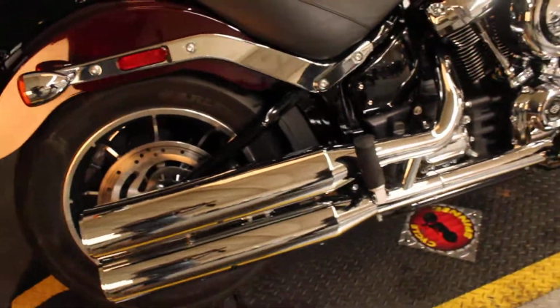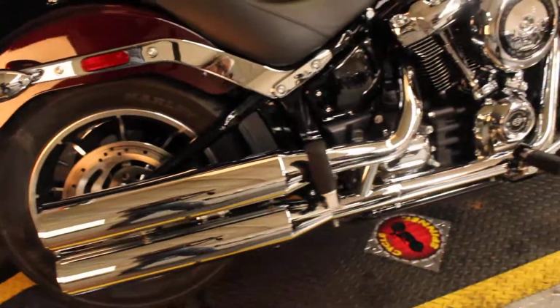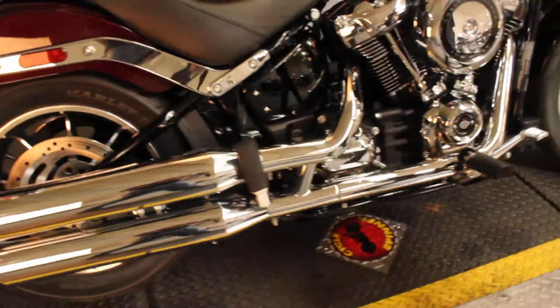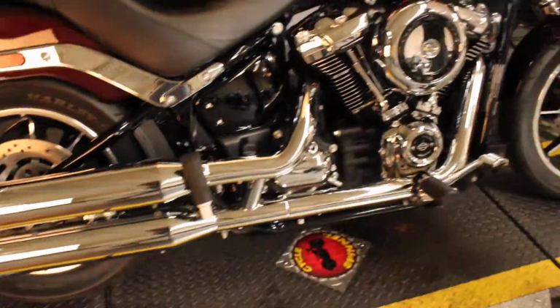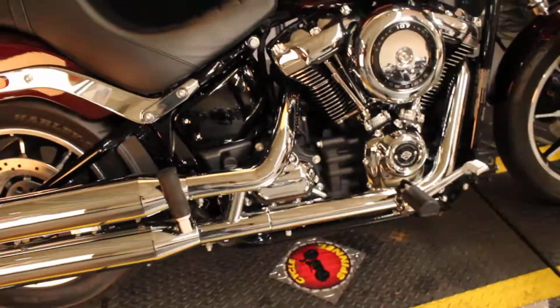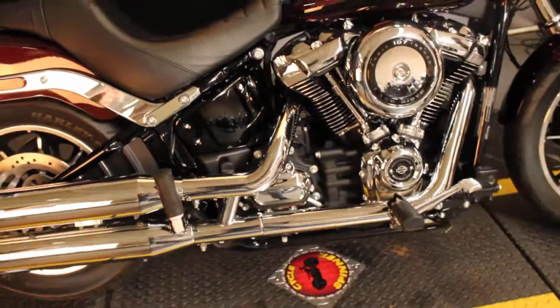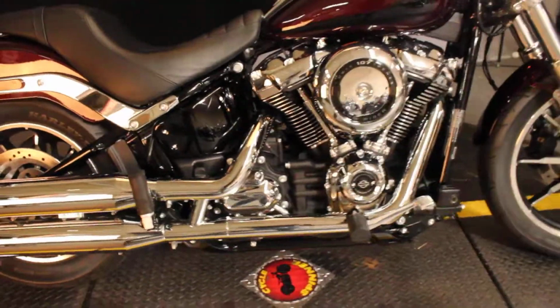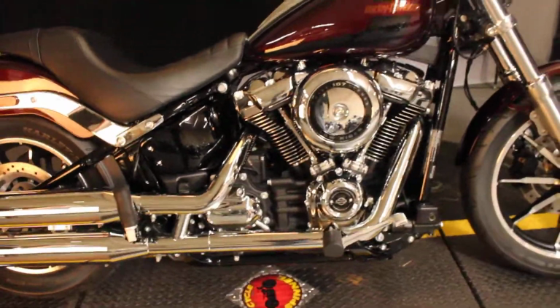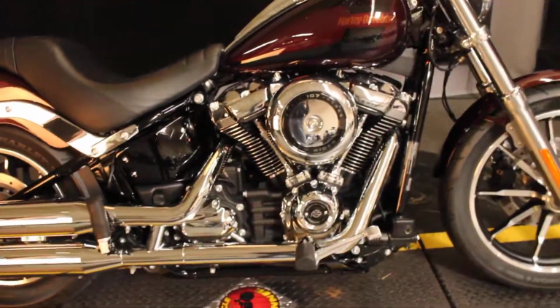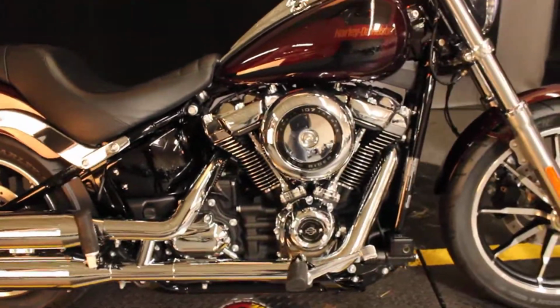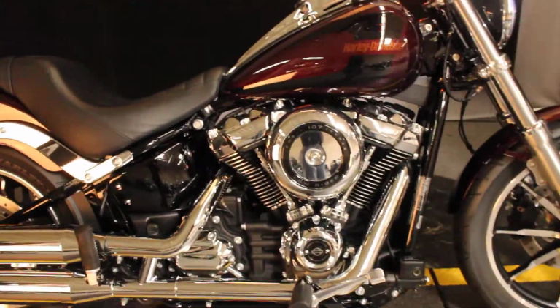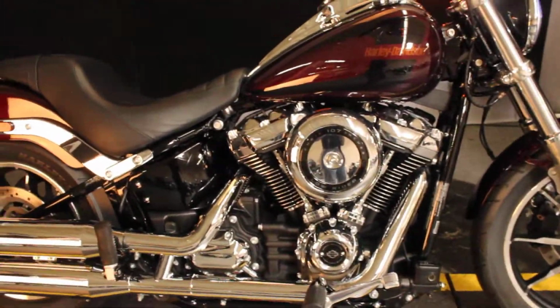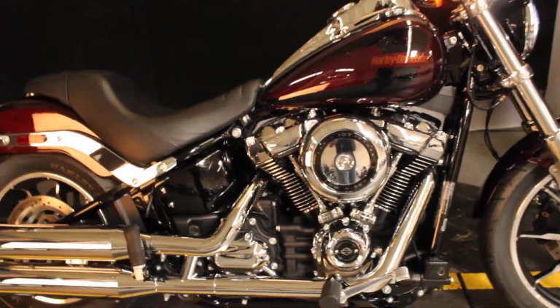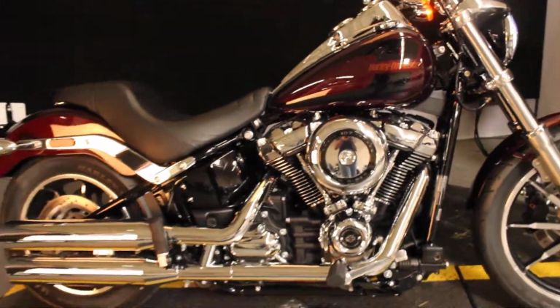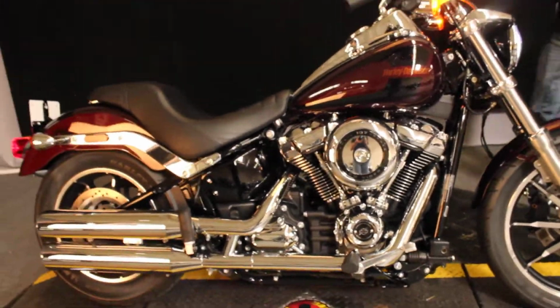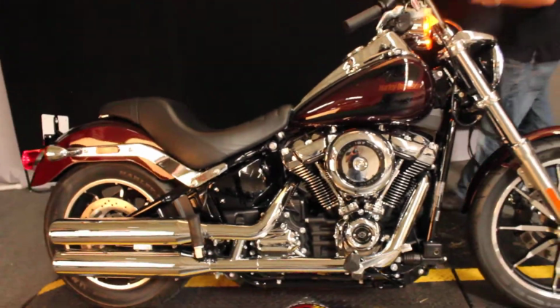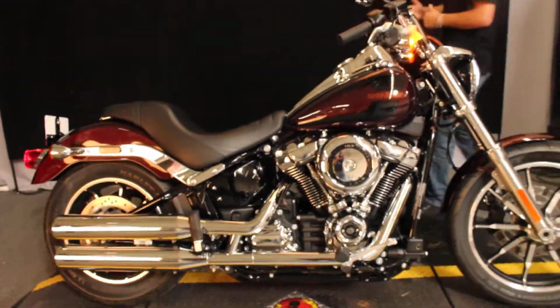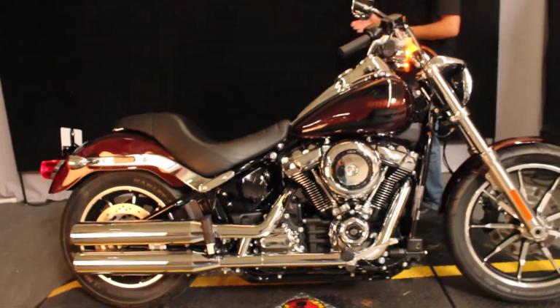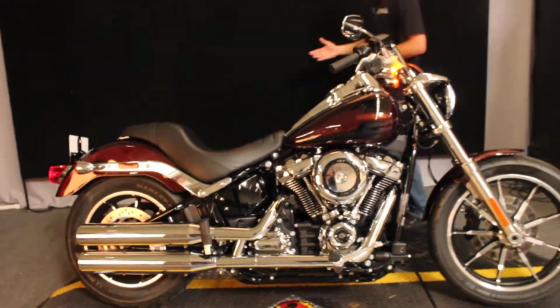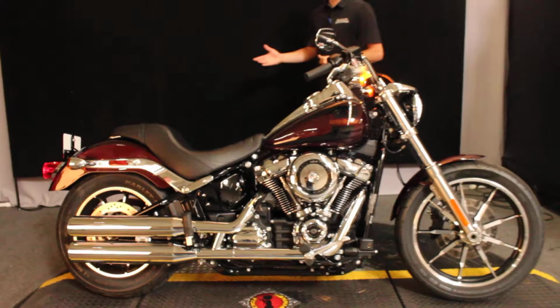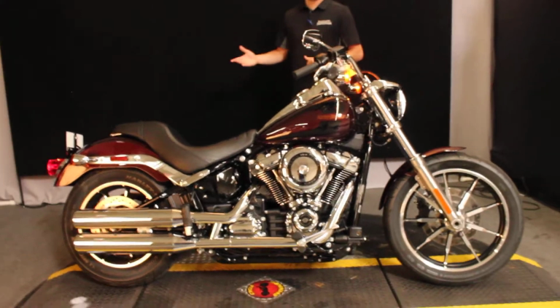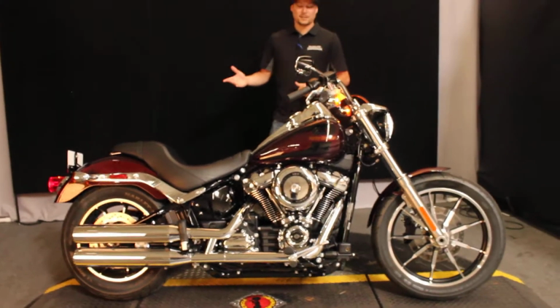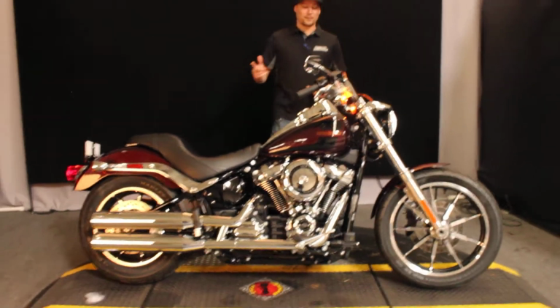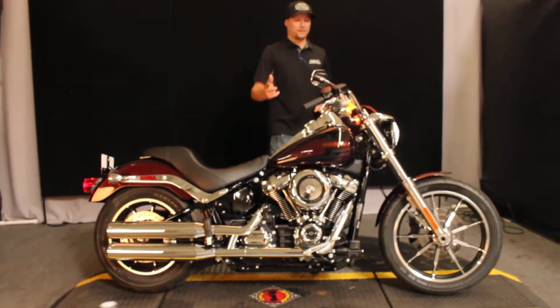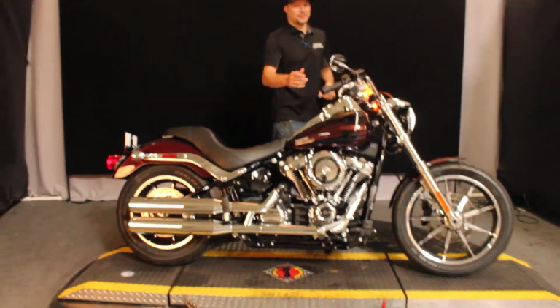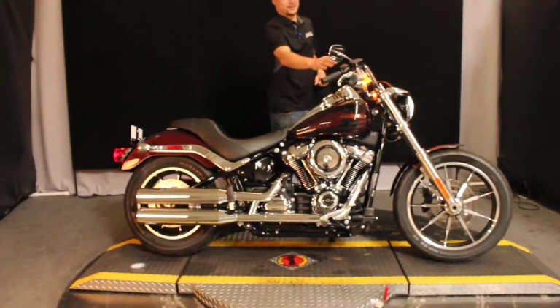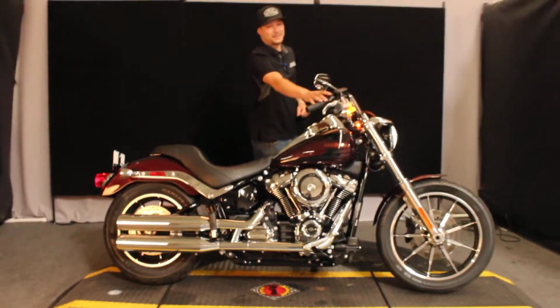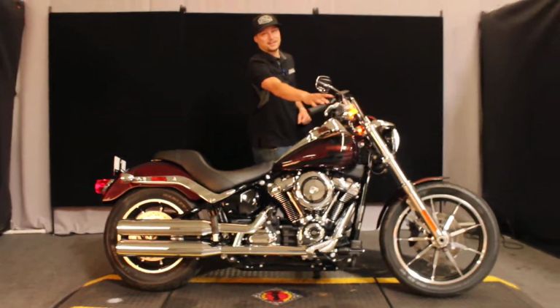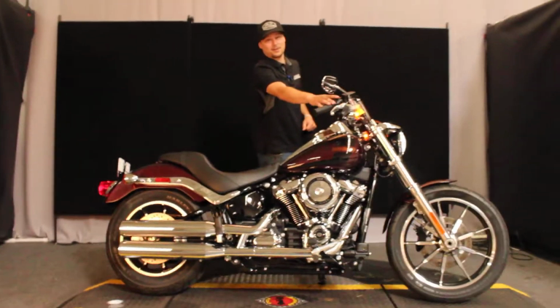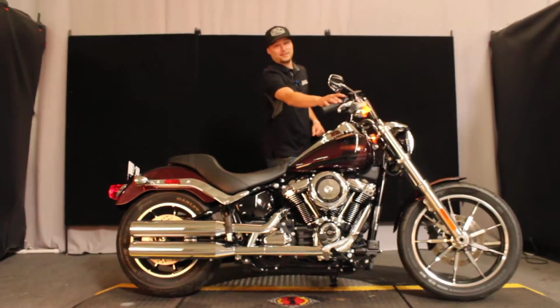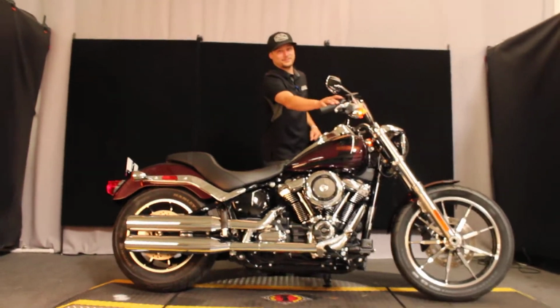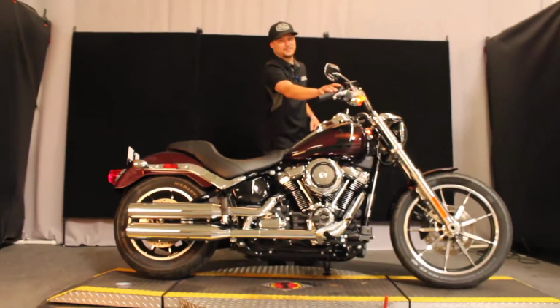If you're interested in test riding, 7 days a week right here at Bigs Harley-Davidson or North County Indian, whichever you prefer. Let's get it started. Thank you.